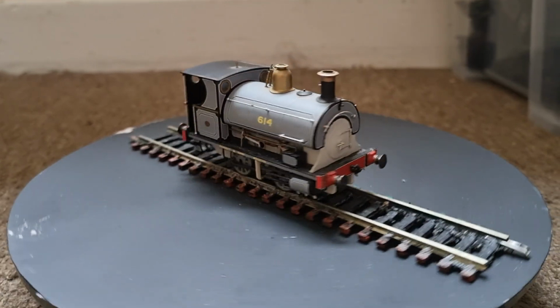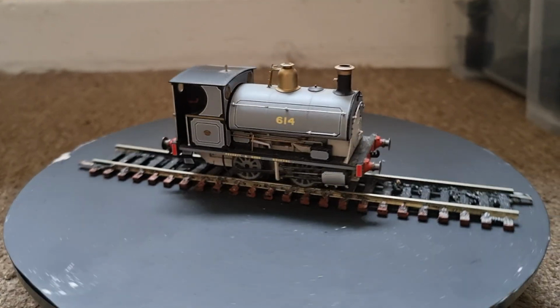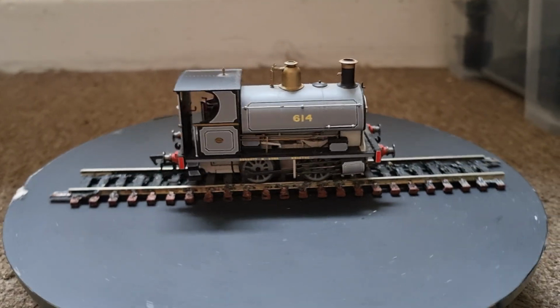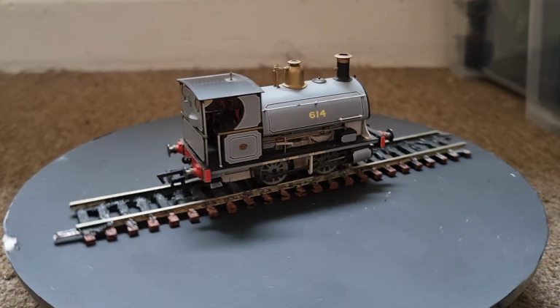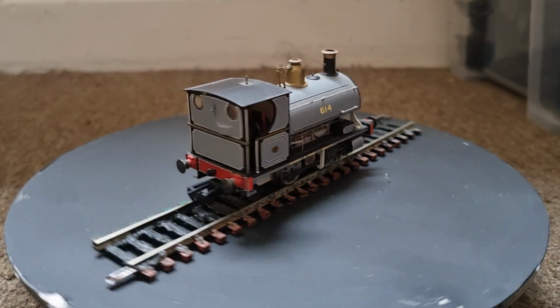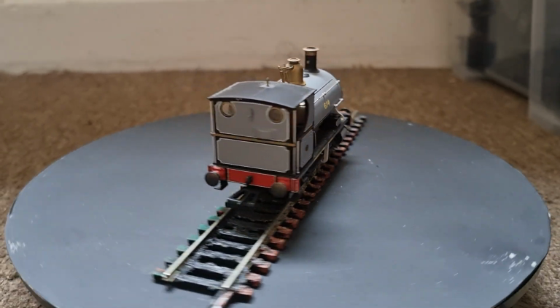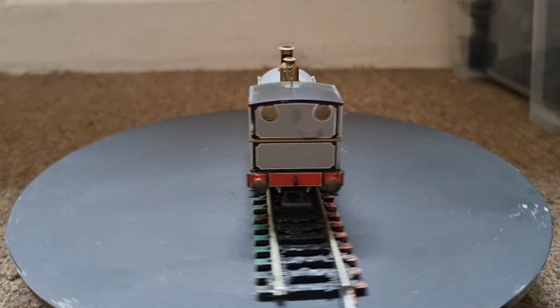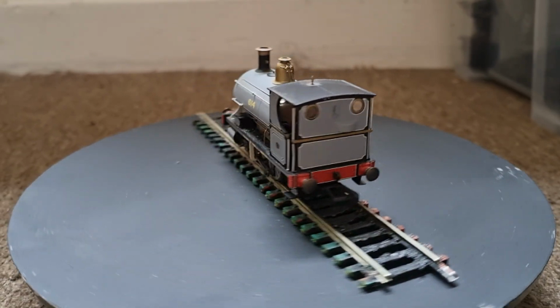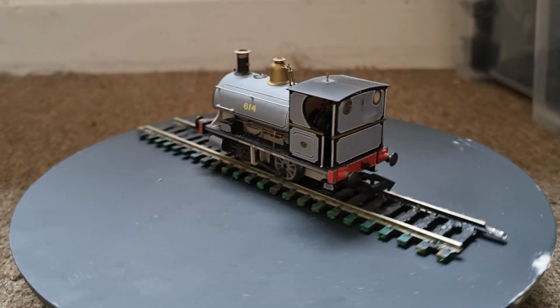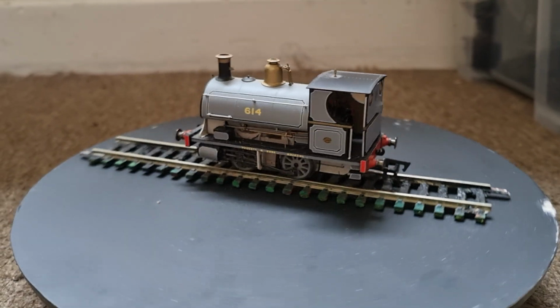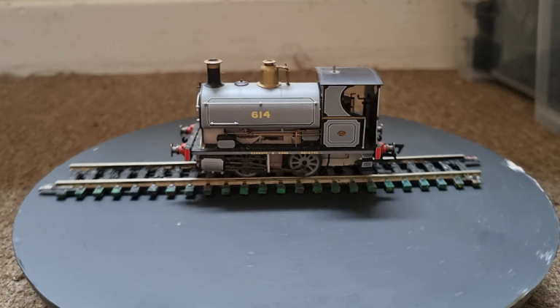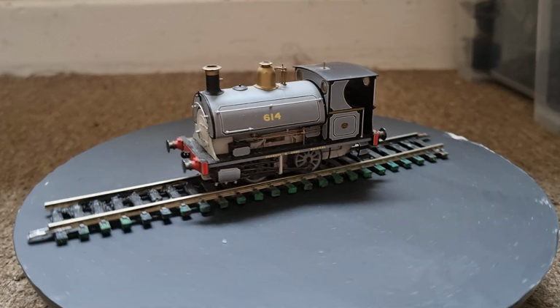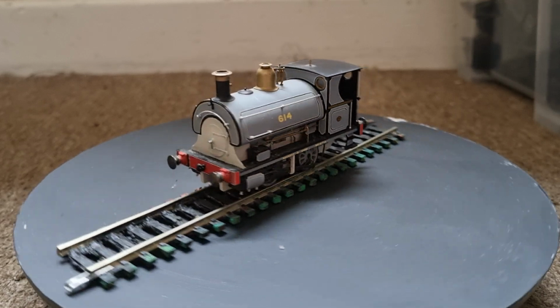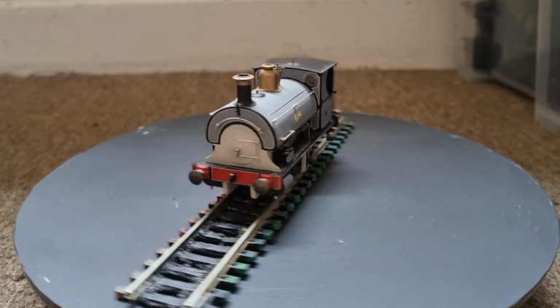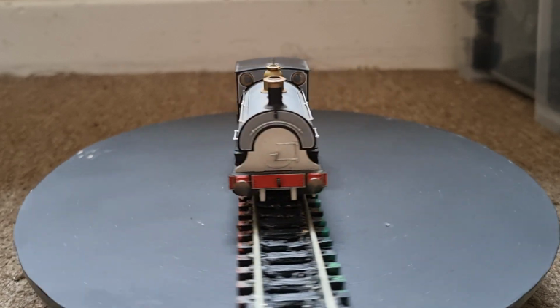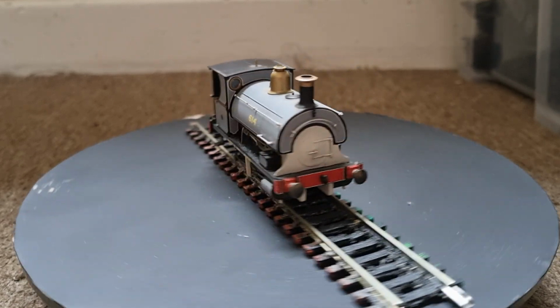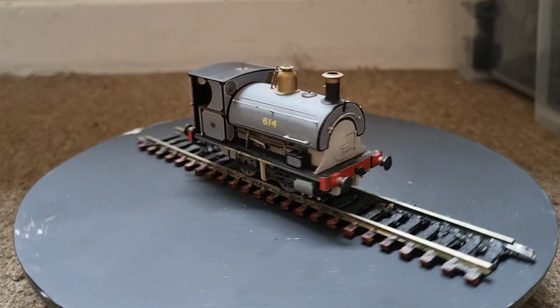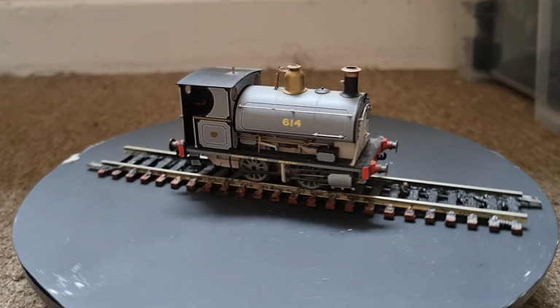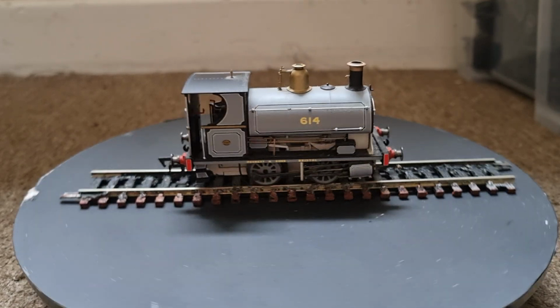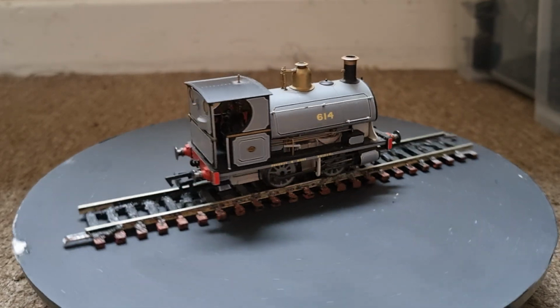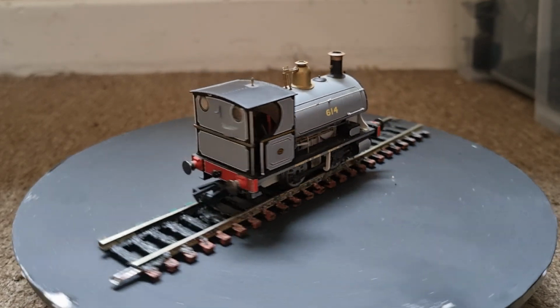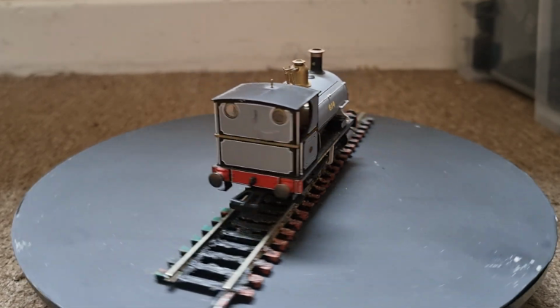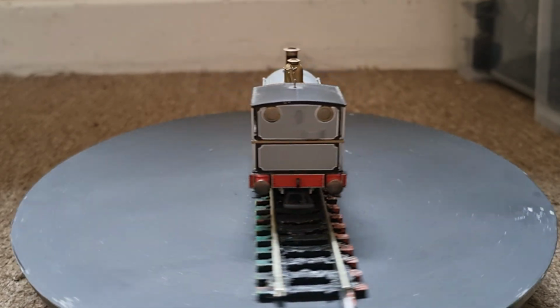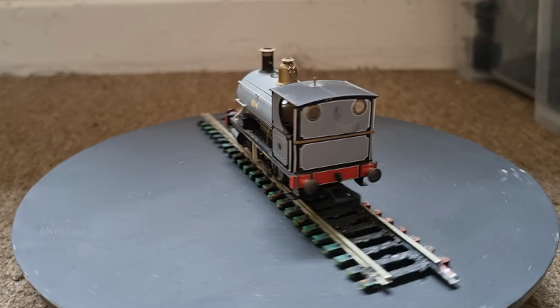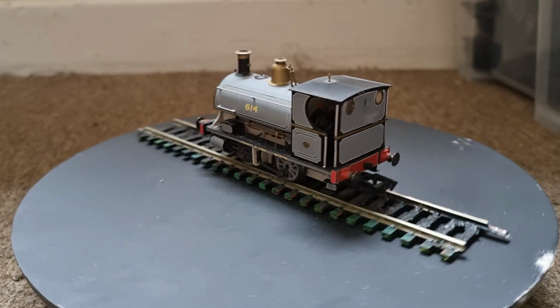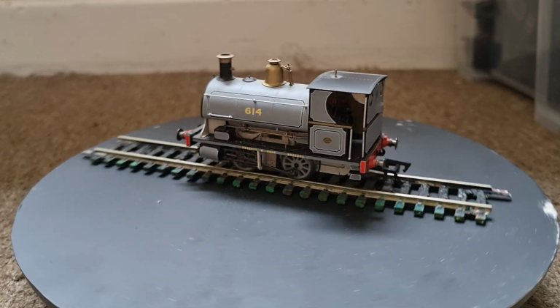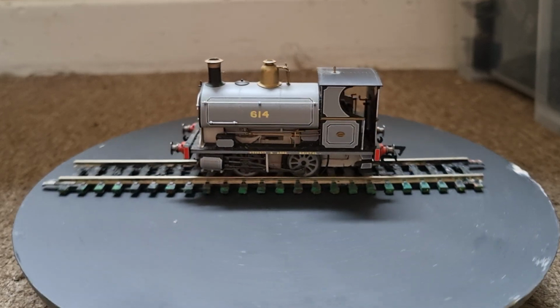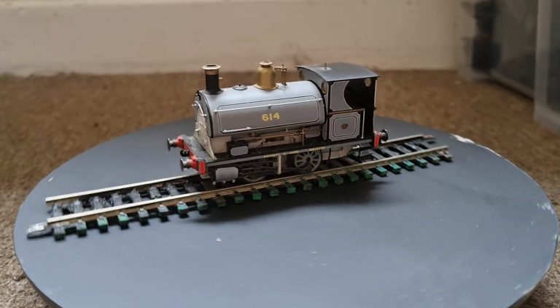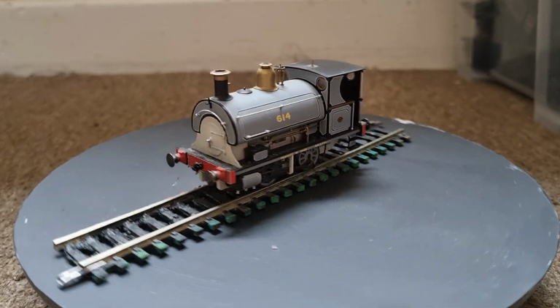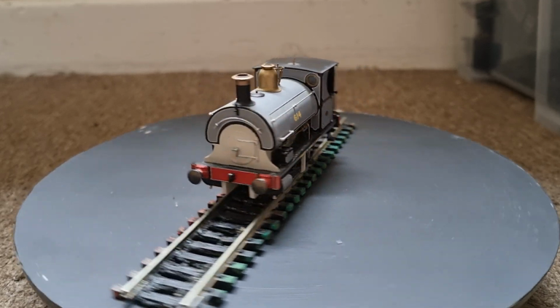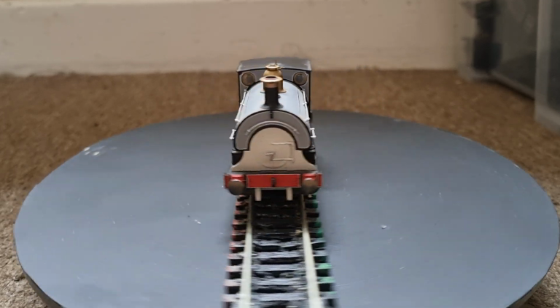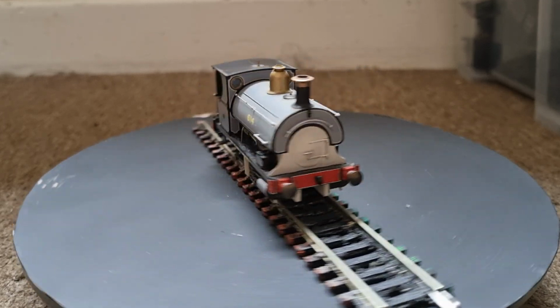Hello and welcome to Meet the Fleet, a series of videos introducing you to the locomotives that run on the Brewsington Railway. This Peckerton Sons Class W4 locomotive was built in 1896 for Colville's Limited at Monsend.